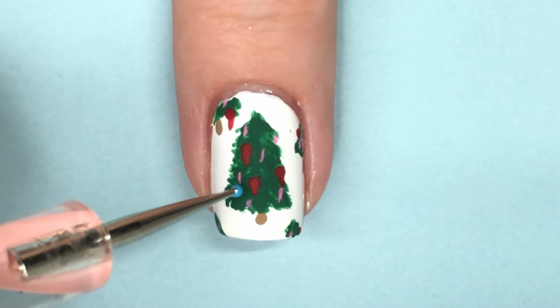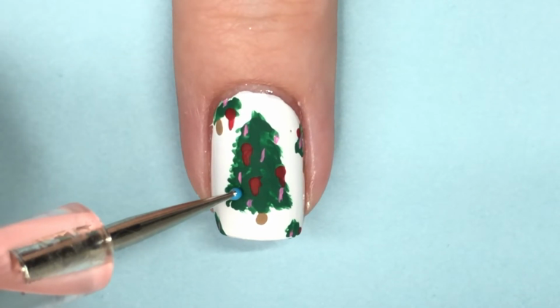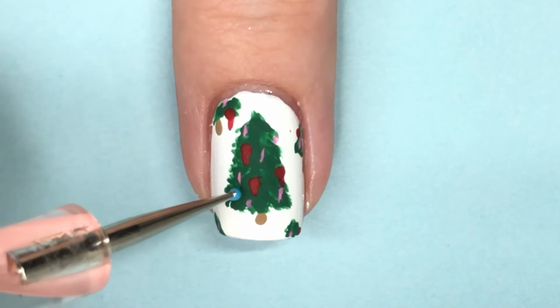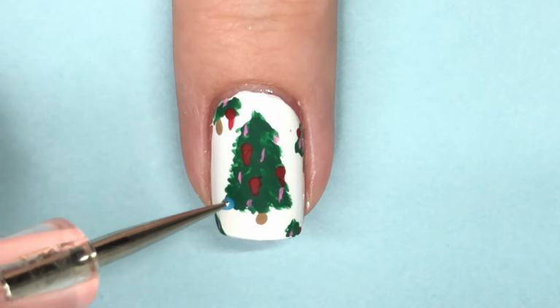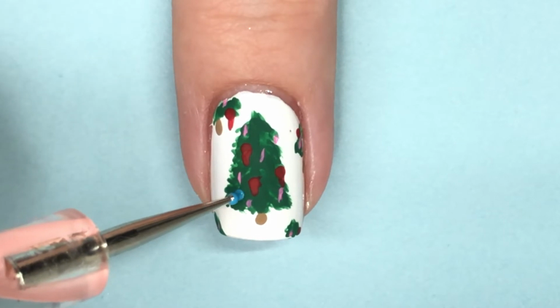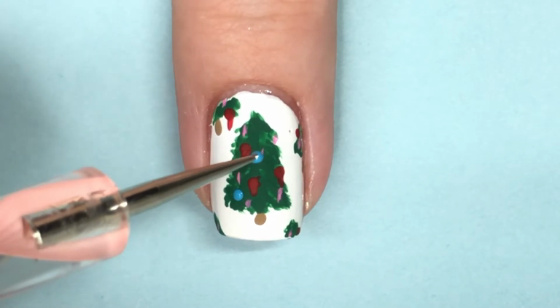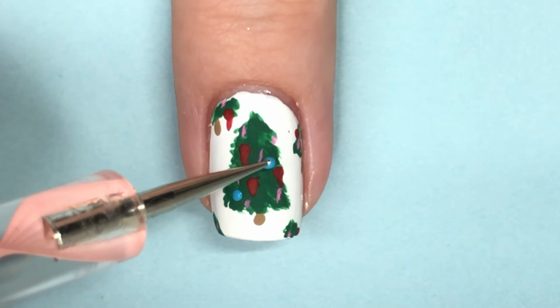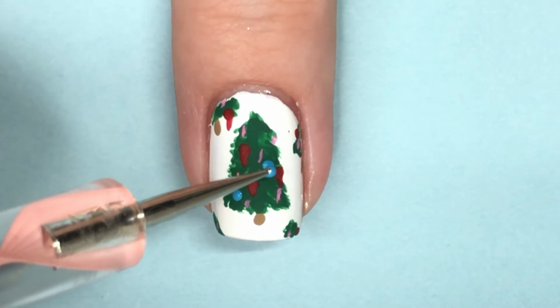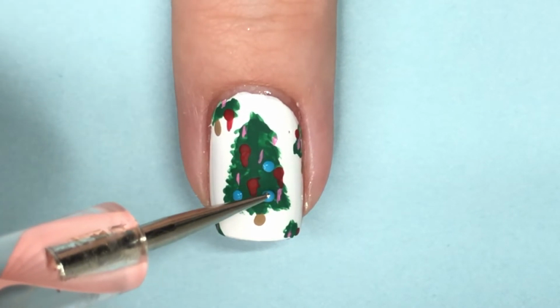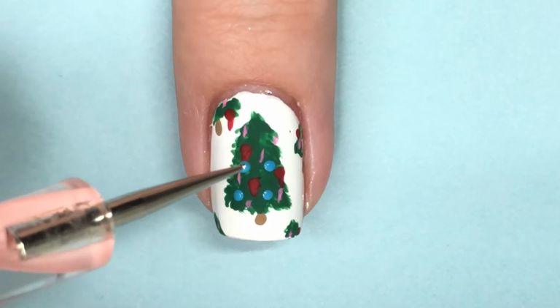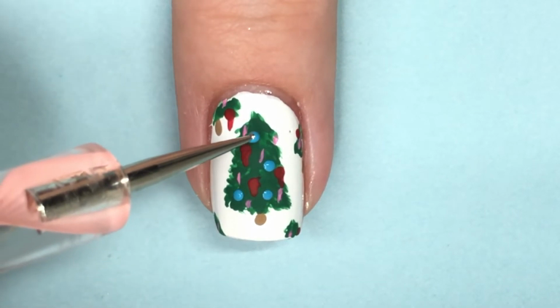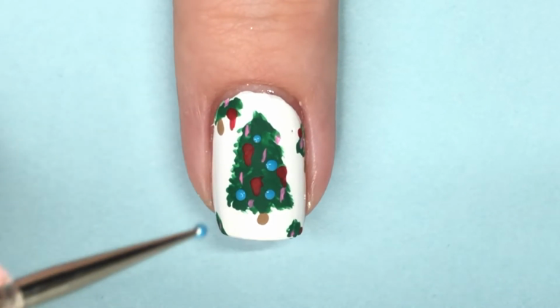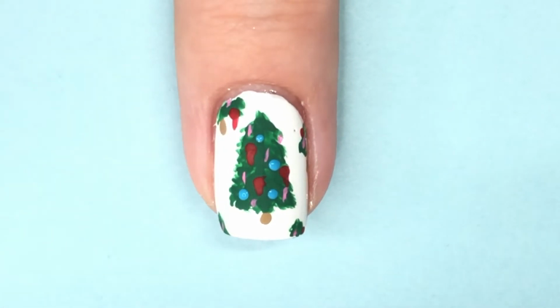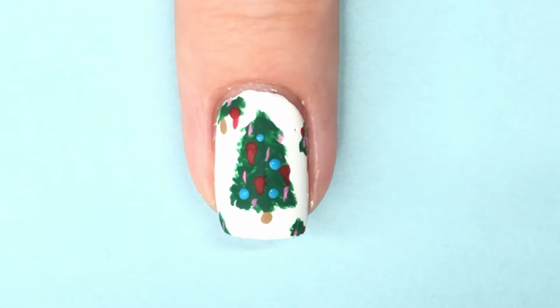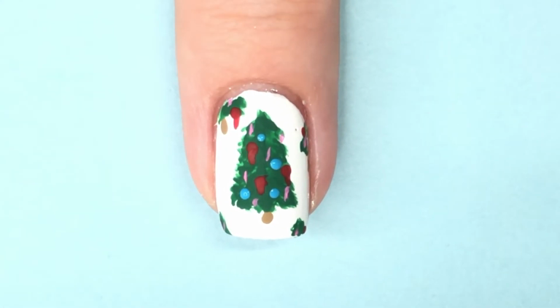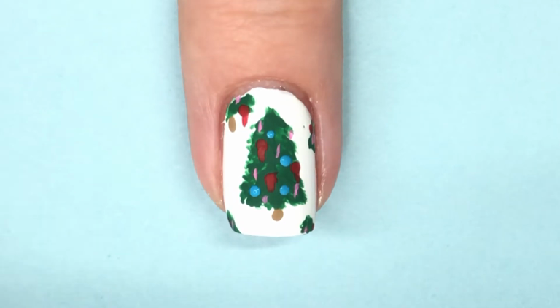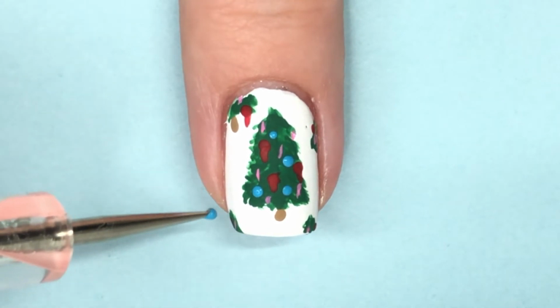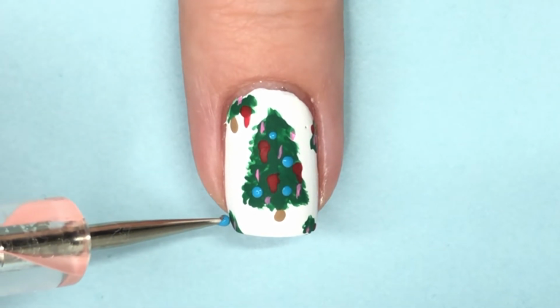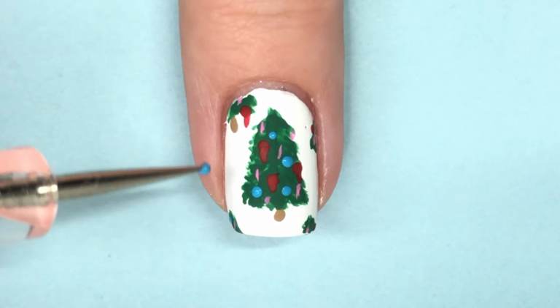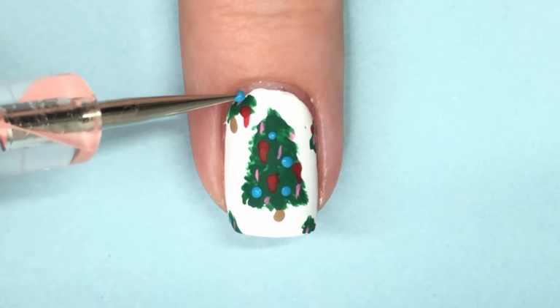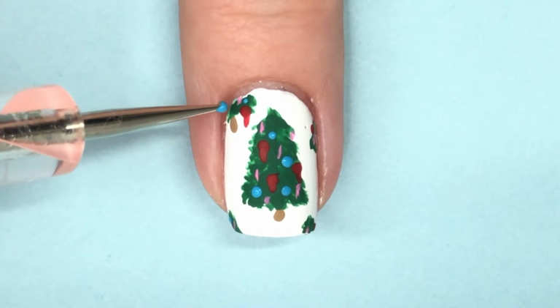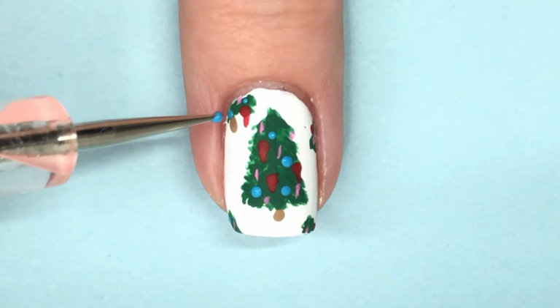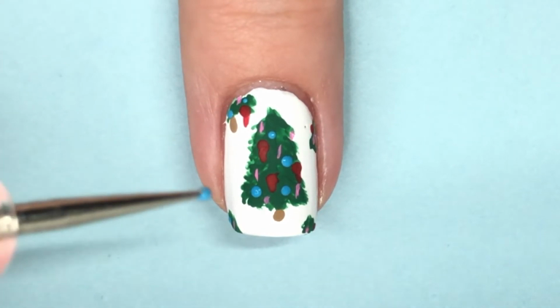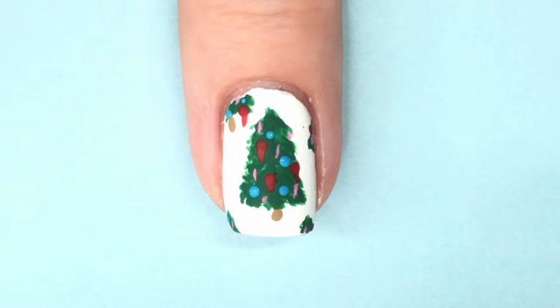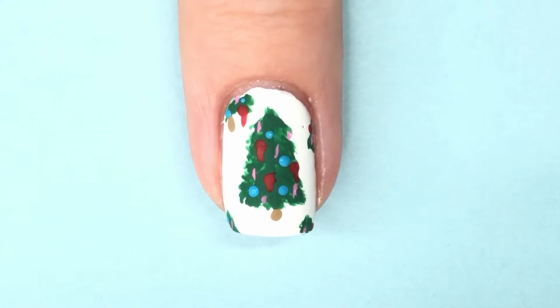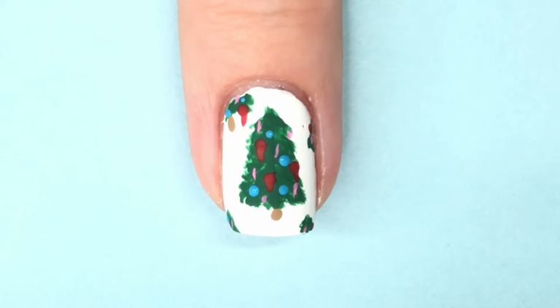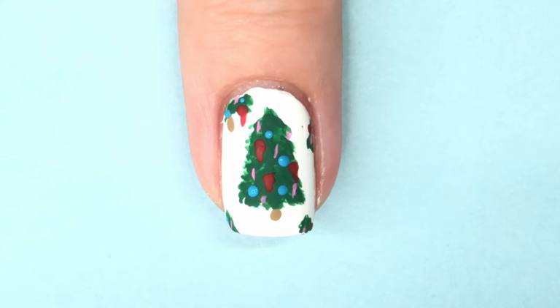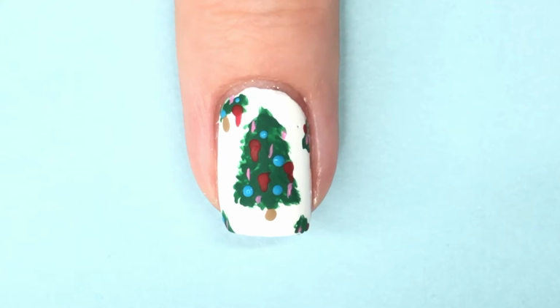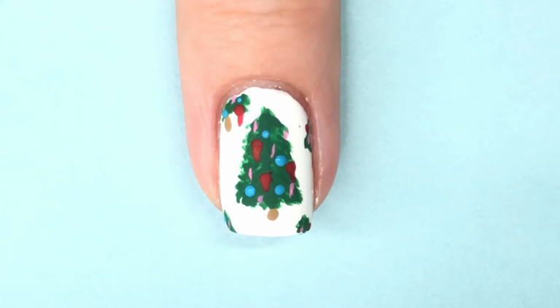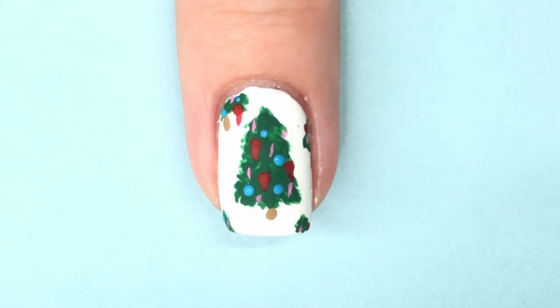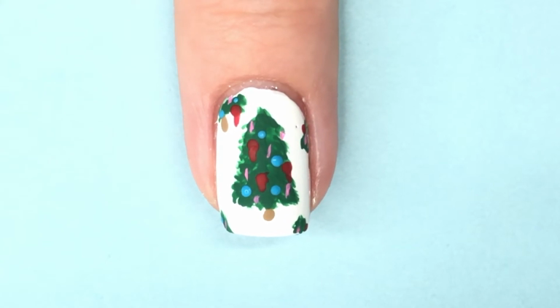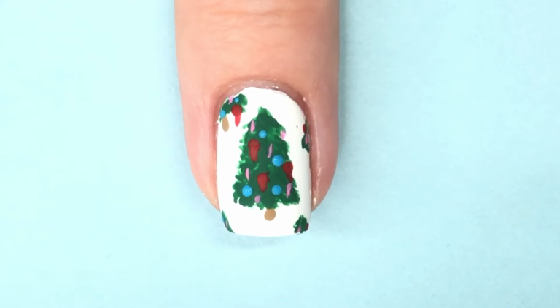Then after the red ornaments were done, I went in with a turquoisey blue shade and just dotted that color in every now and then to fill up the ornament section of the tree.